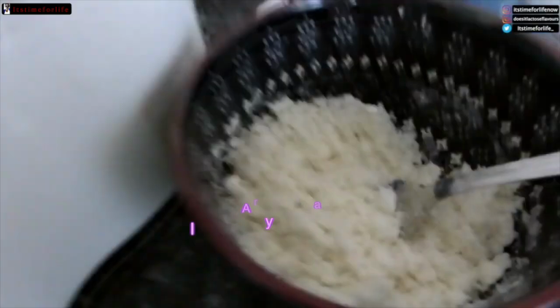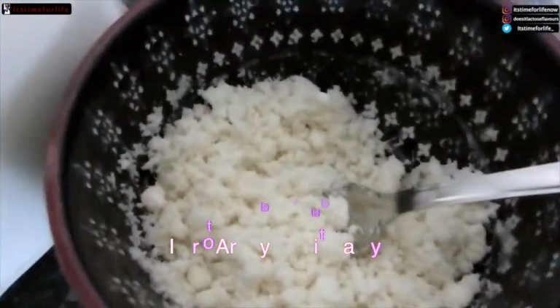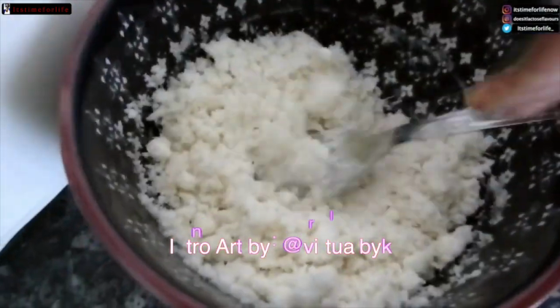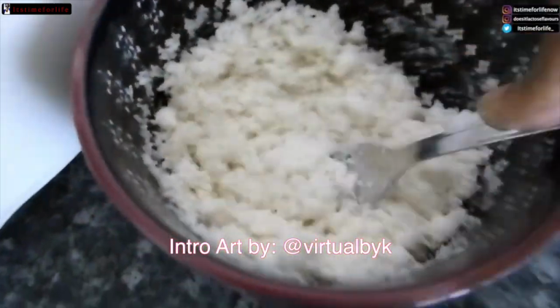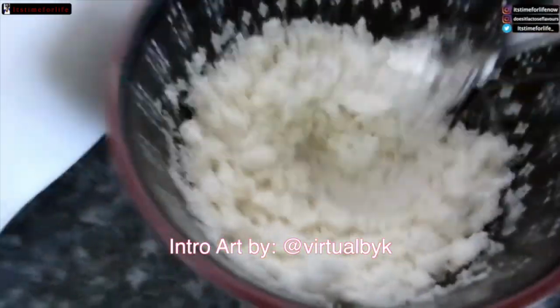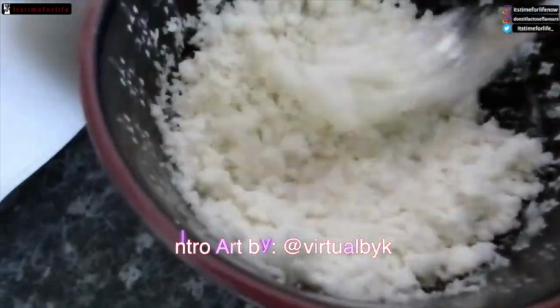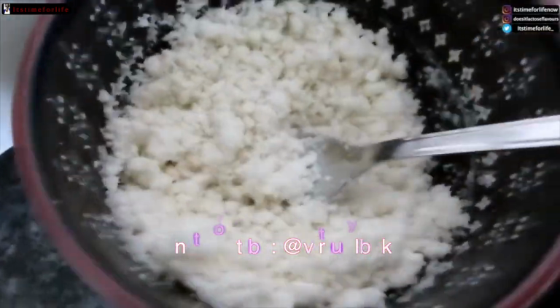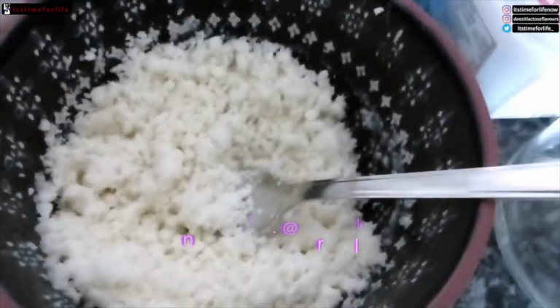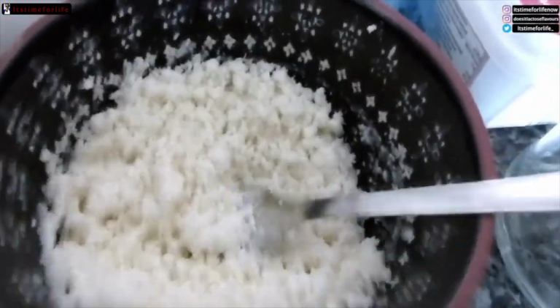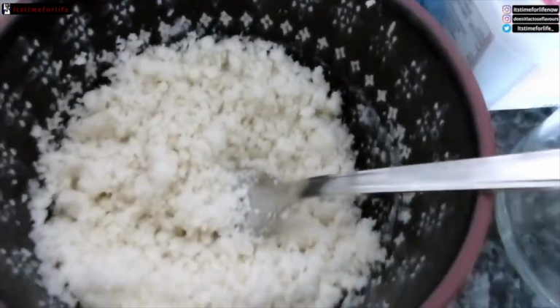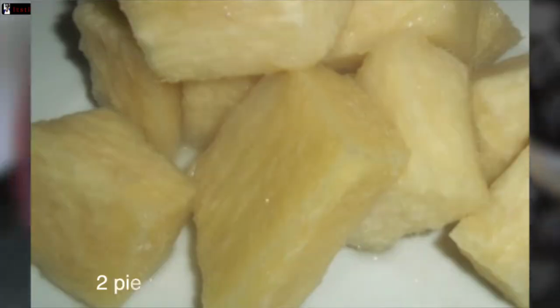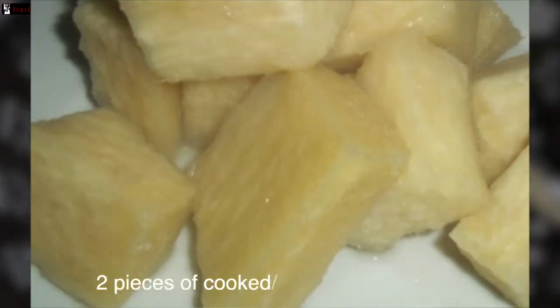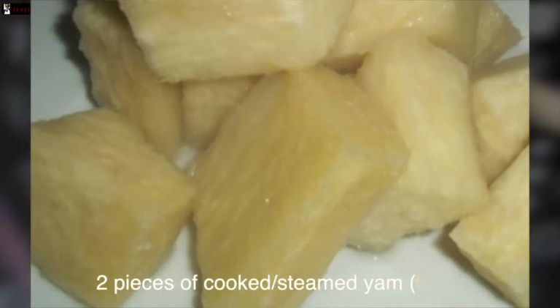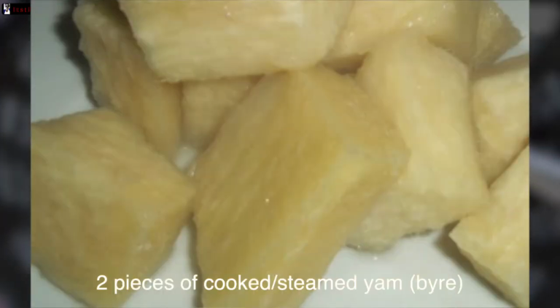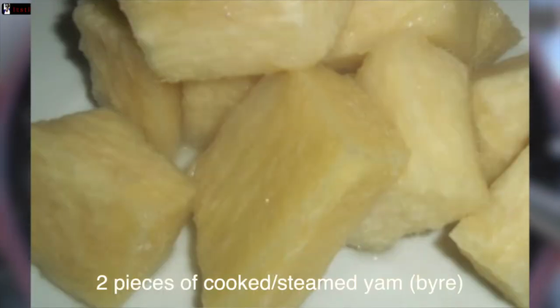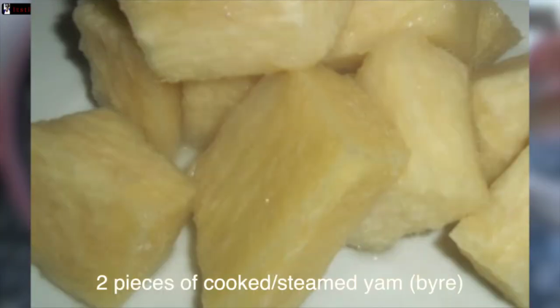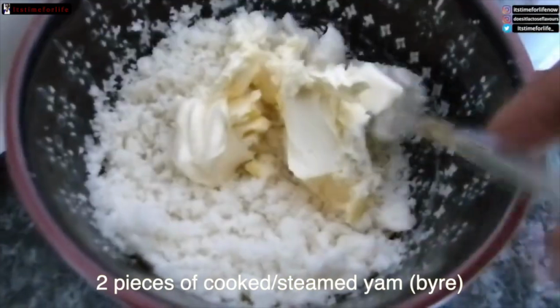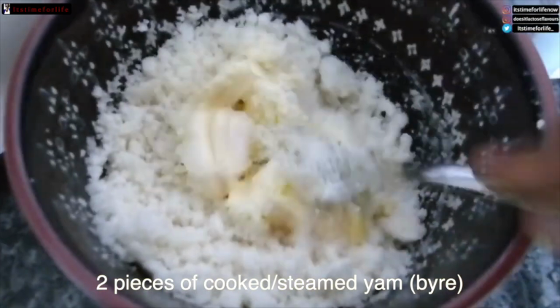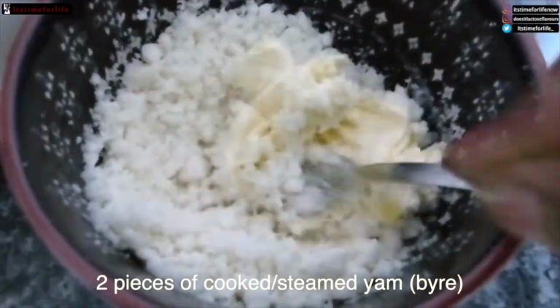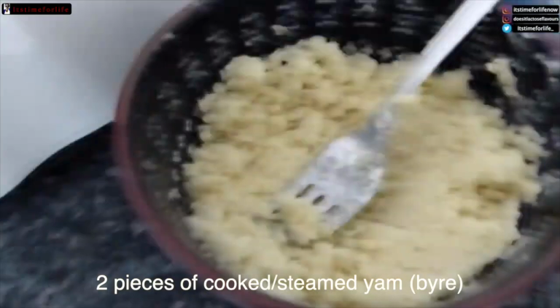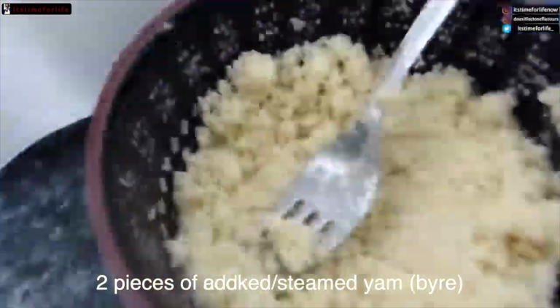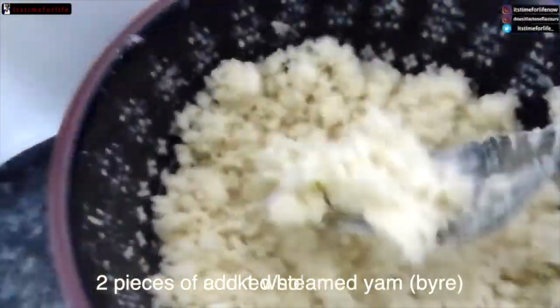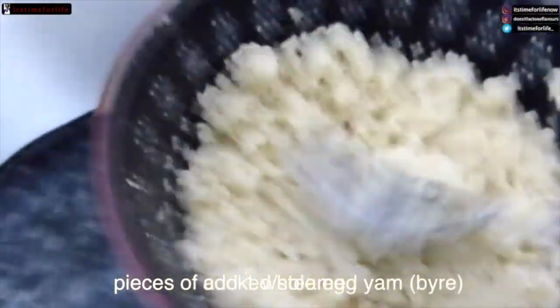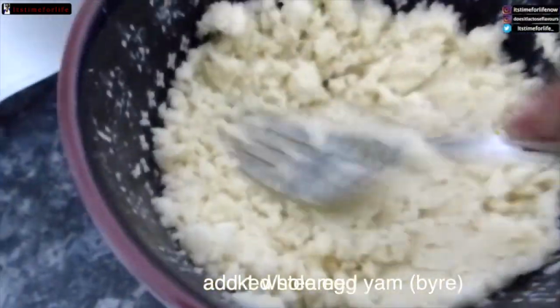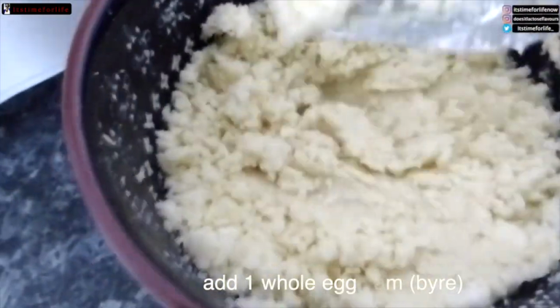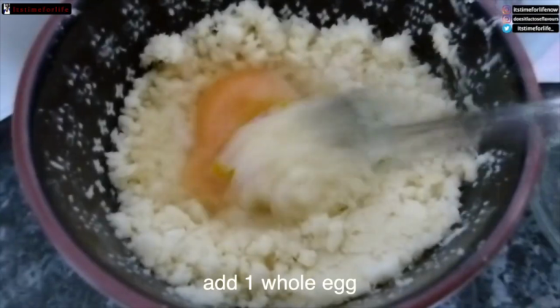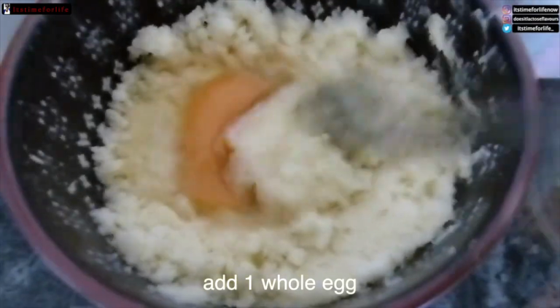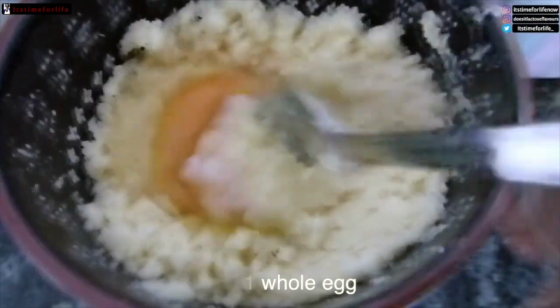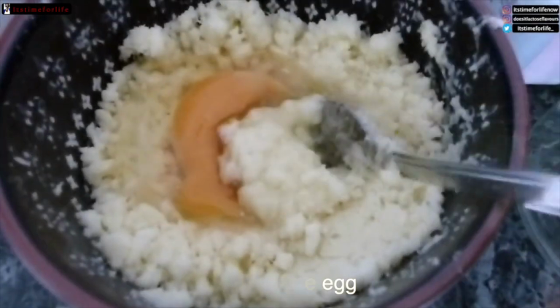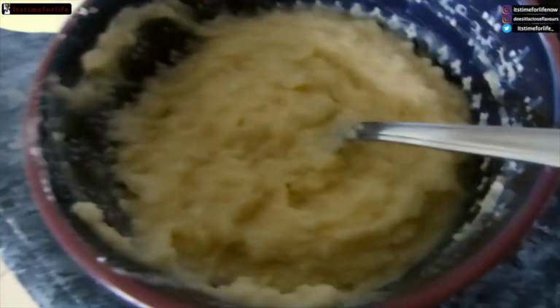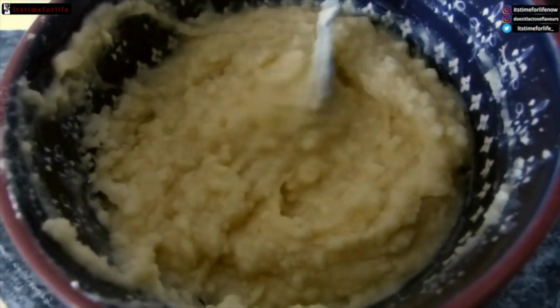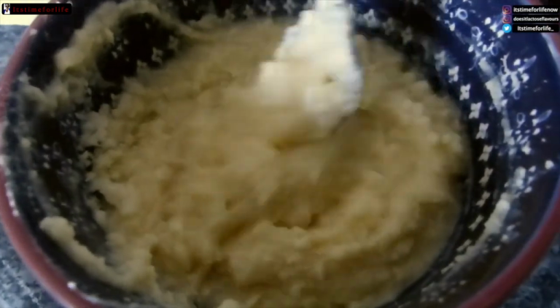Today we're making yam cake, or bairi cake. You're going to use two pieces of bairi or yam, add about four tablespoons of butter, and mash it up real good. The mistake I made is that I didn't use a blender or a hand mixer — I should have done that.